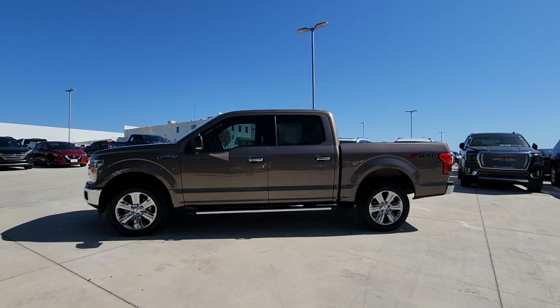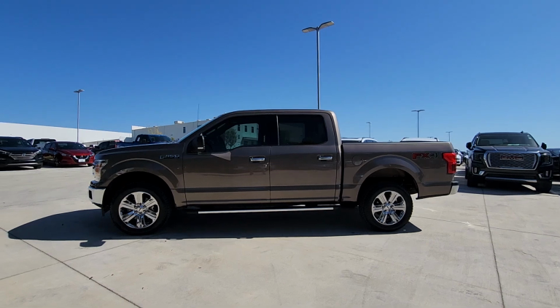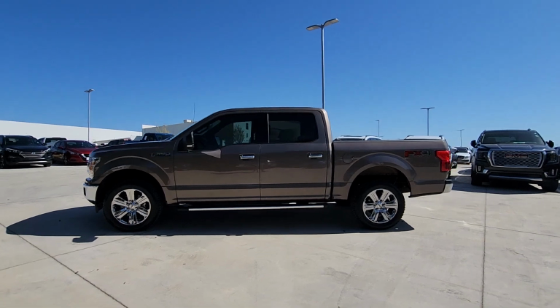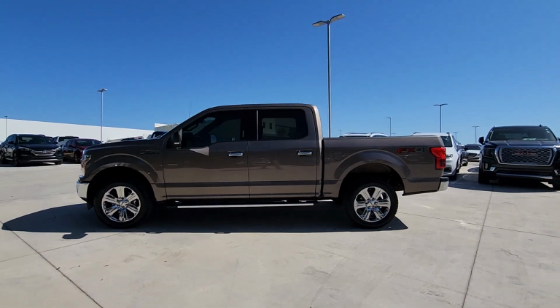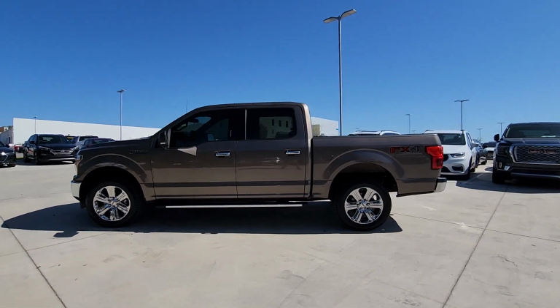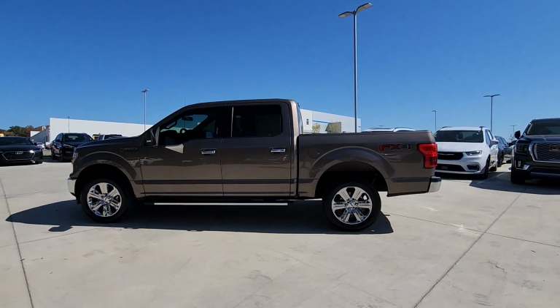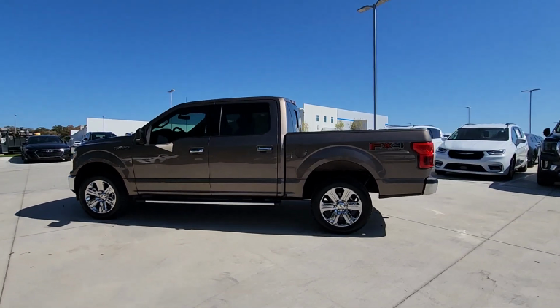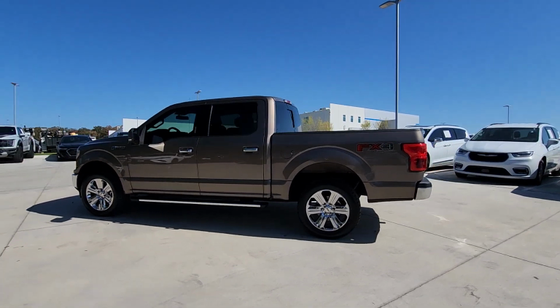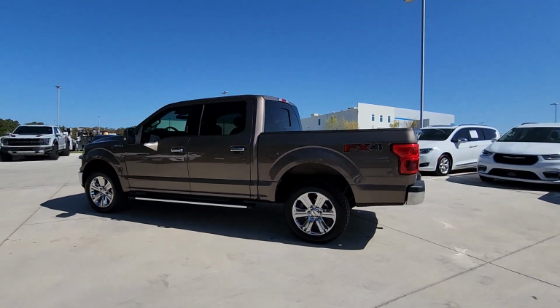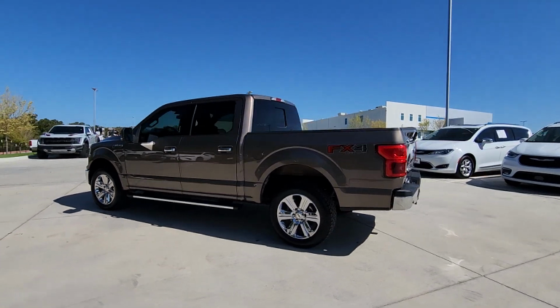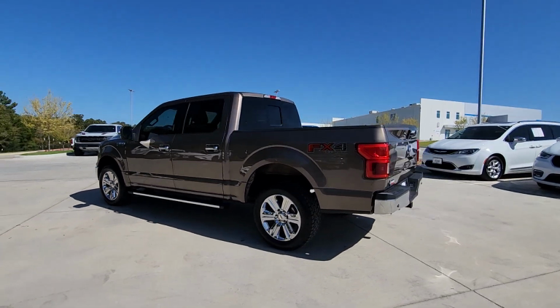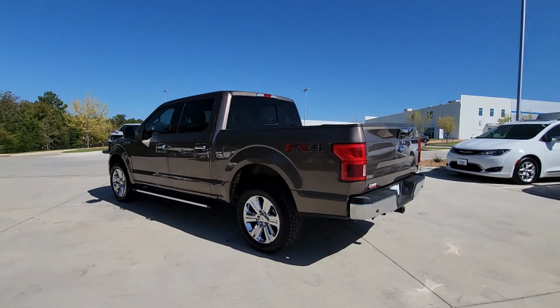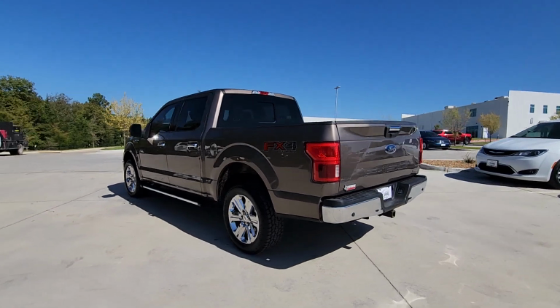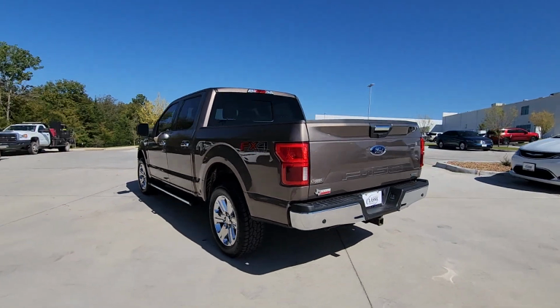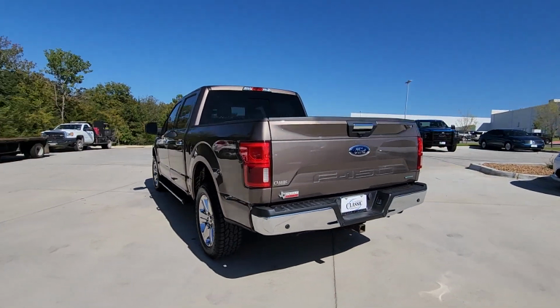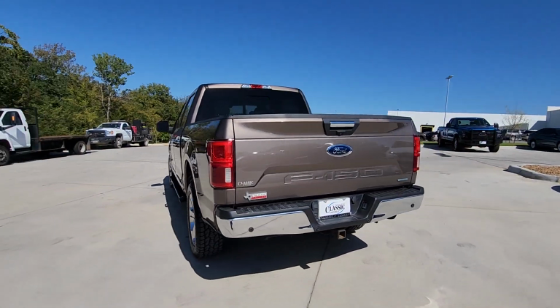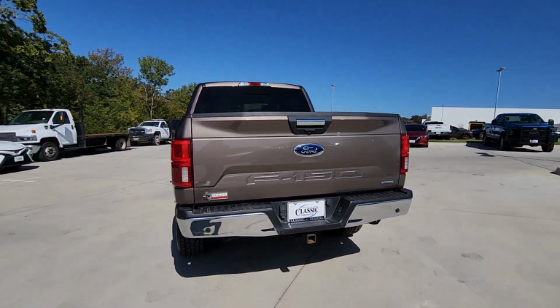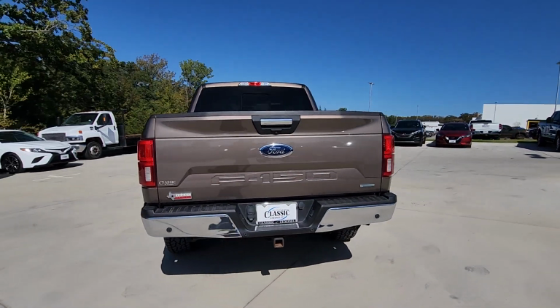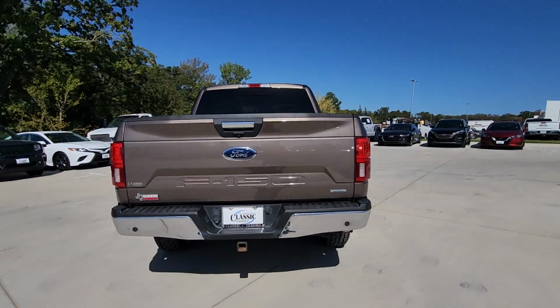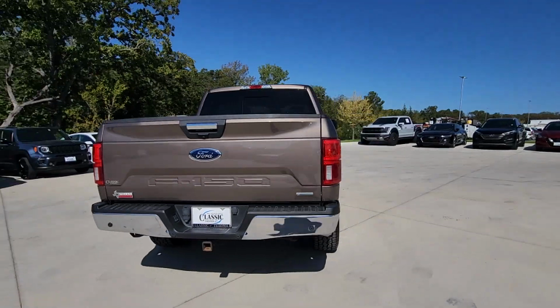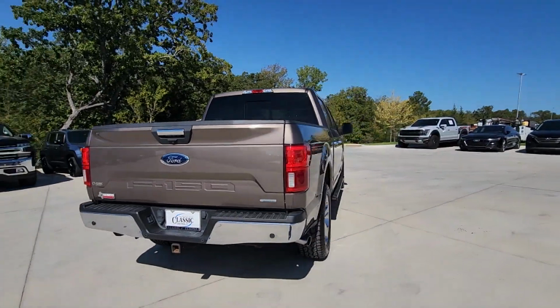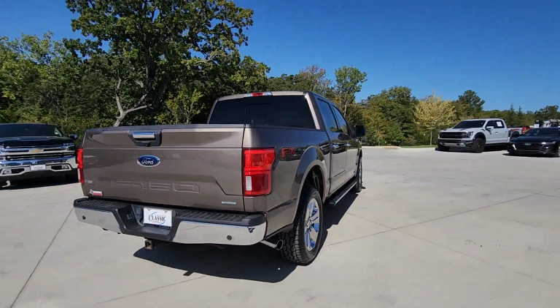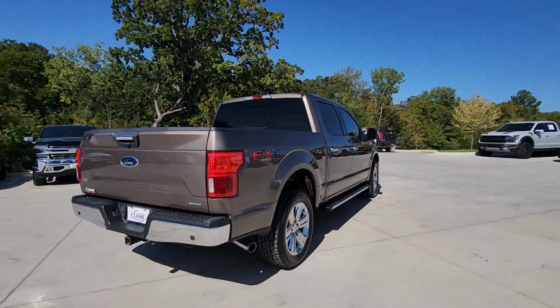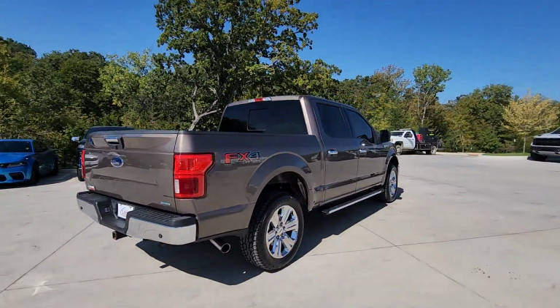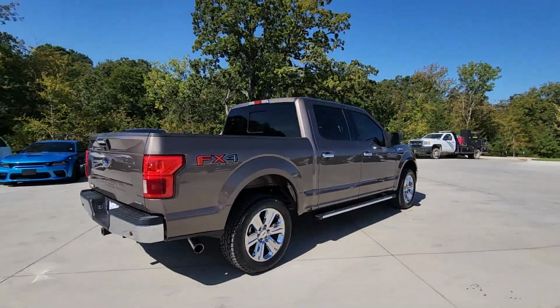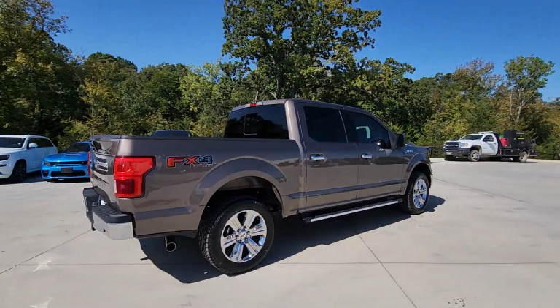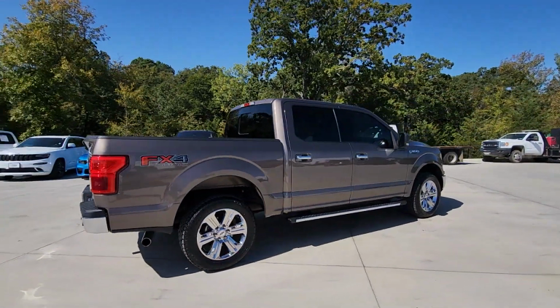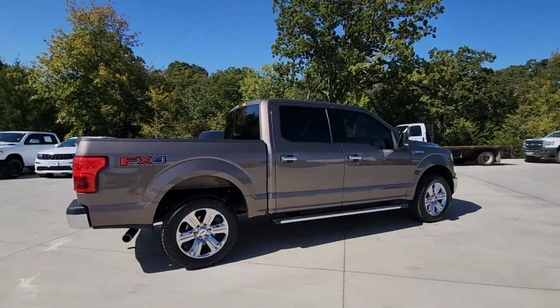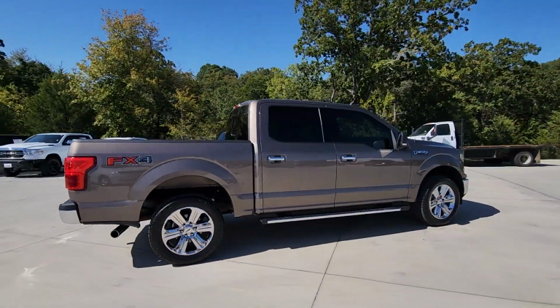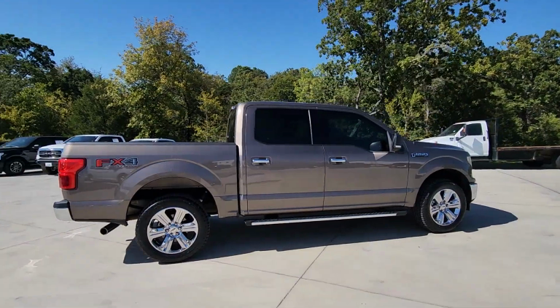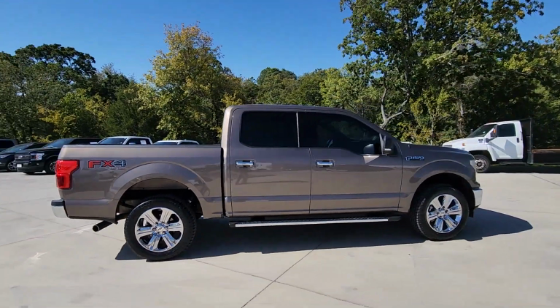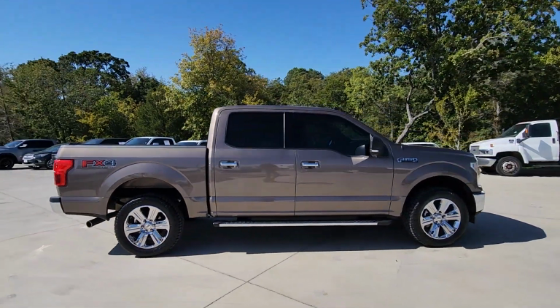You just found the 2019 Ford F-150. This vehicle is an outstanding buy with fewer than 80,000 miles on the odometer. This rugged F-150 is ready for work, off-roading, or a little R&R.